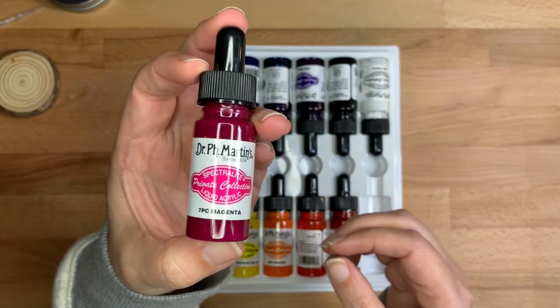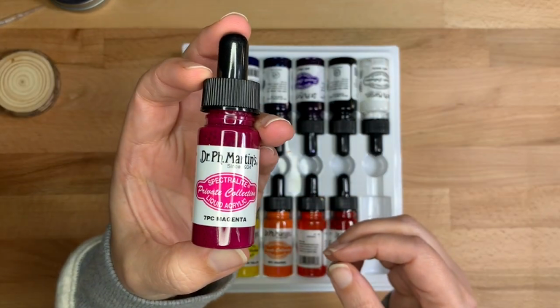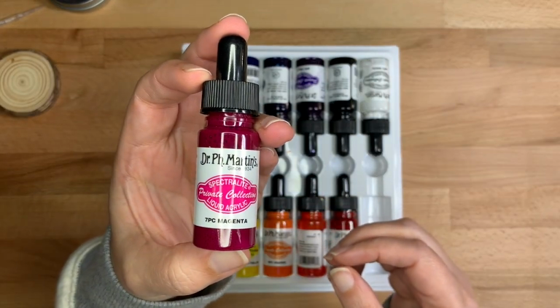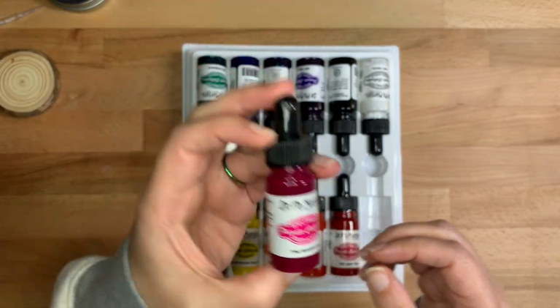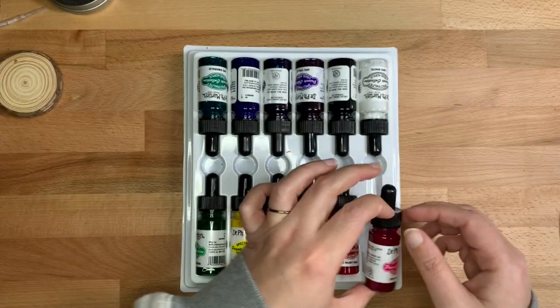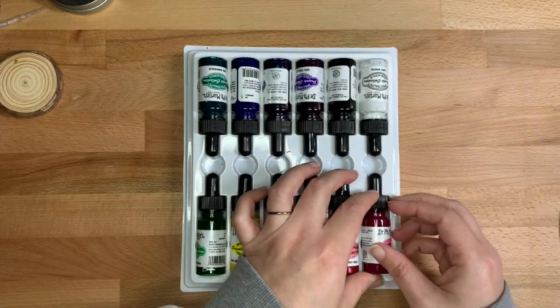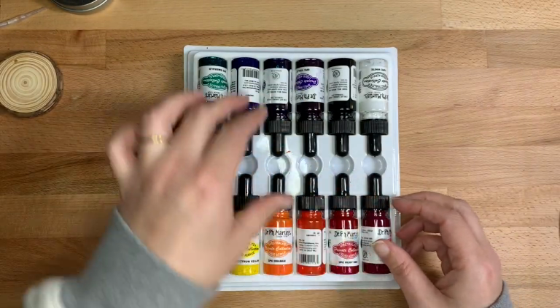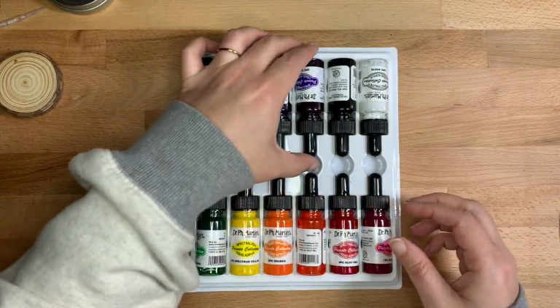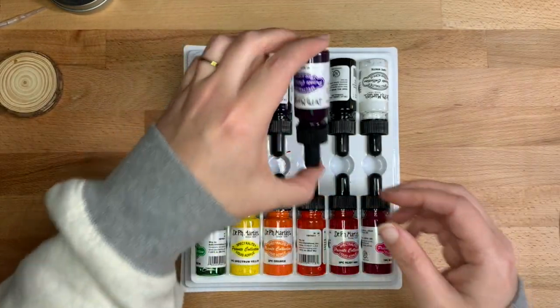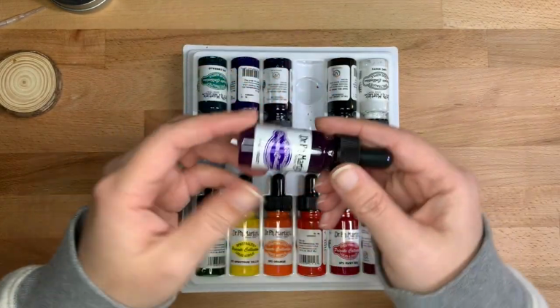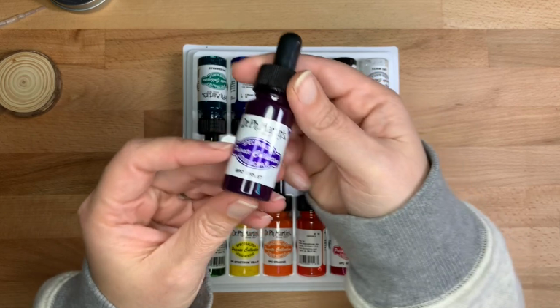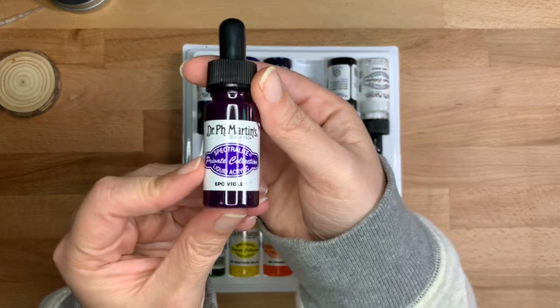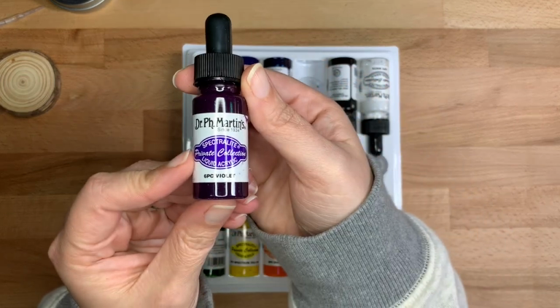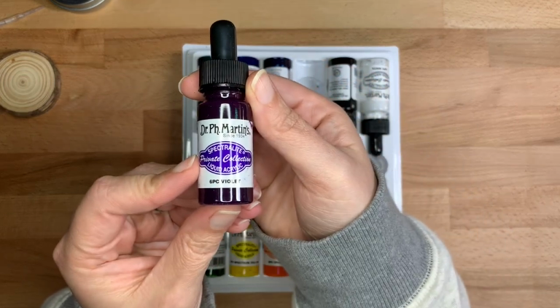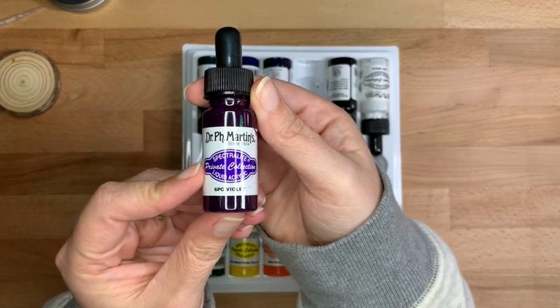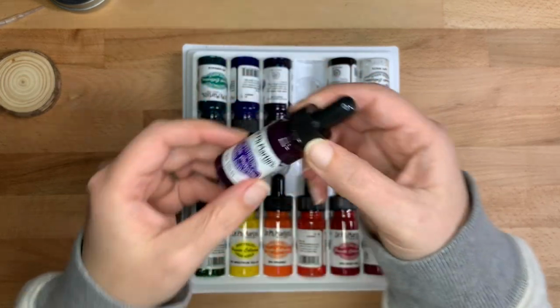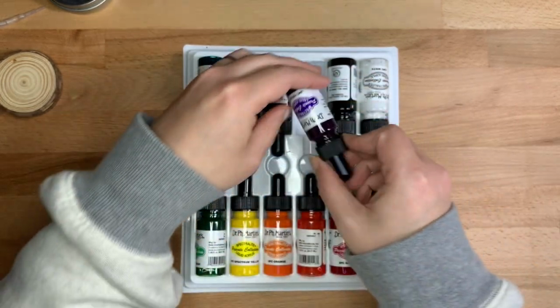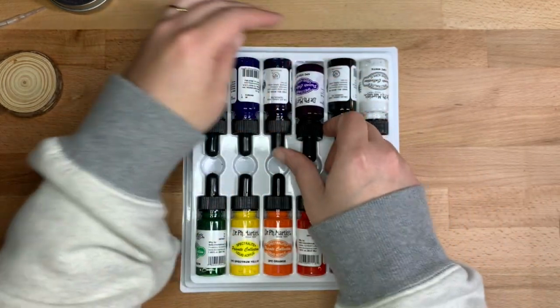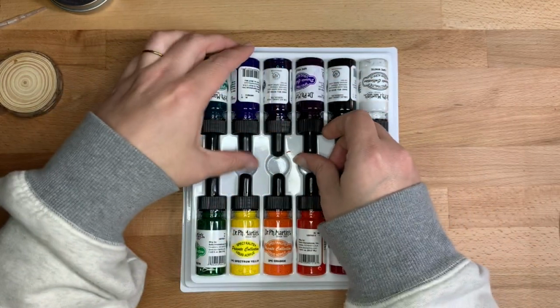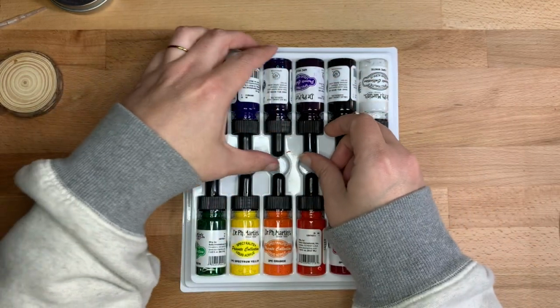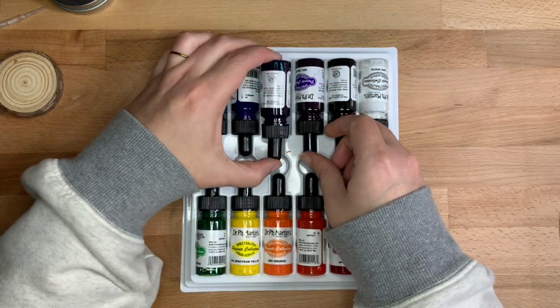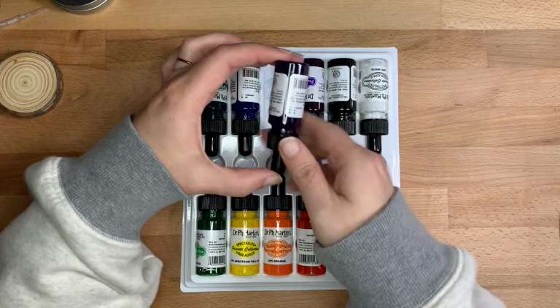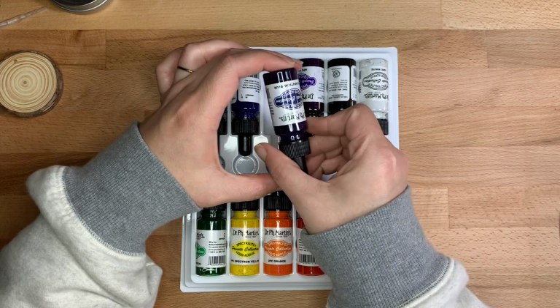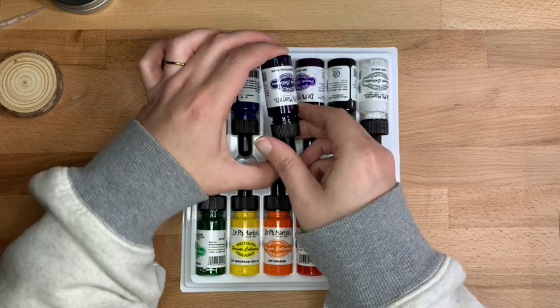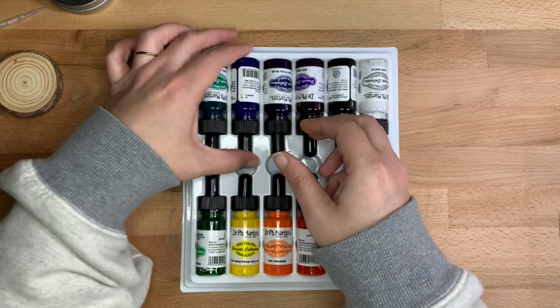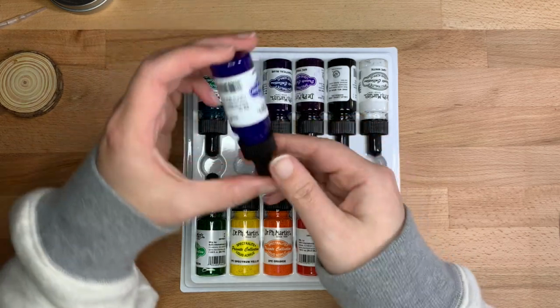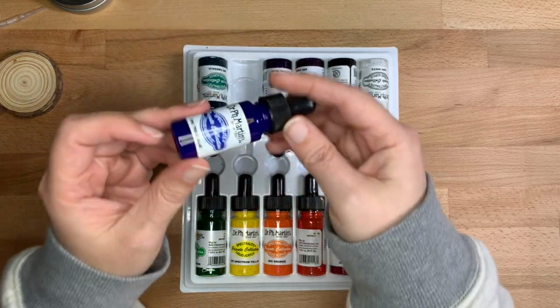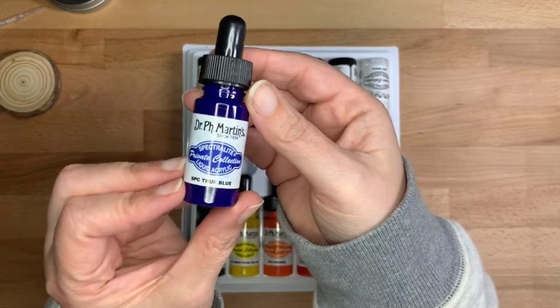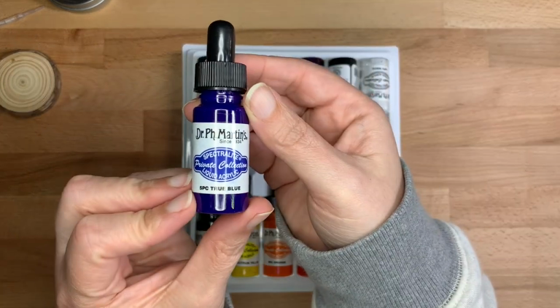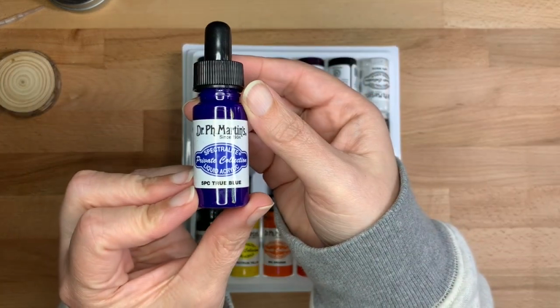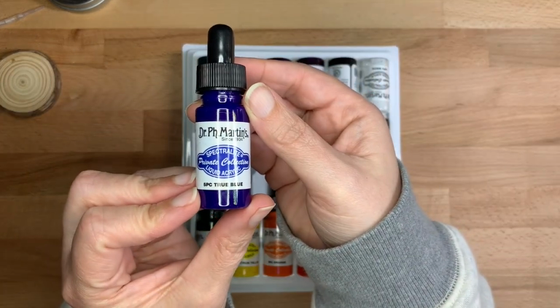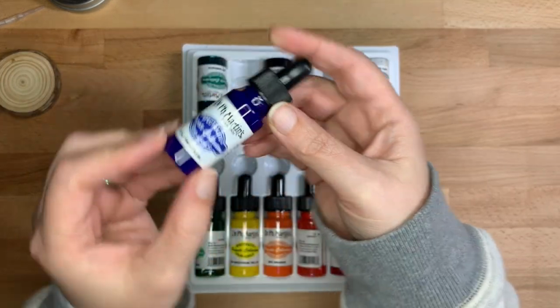I used the colors Spectrum Yellow, Orange, Magenta, Violet — actually True Blue and Emerald Green.